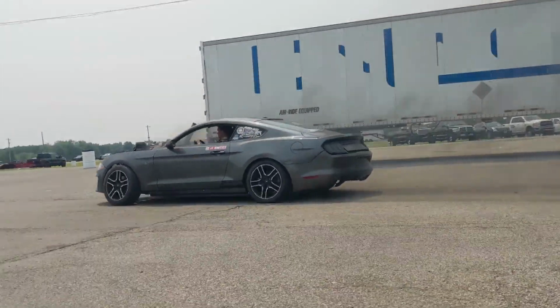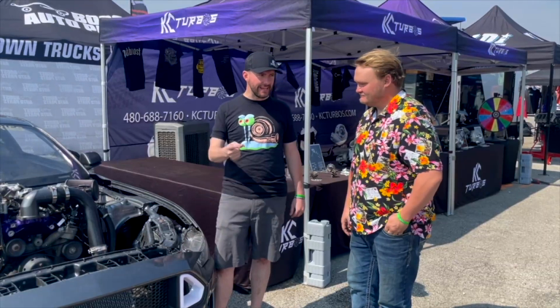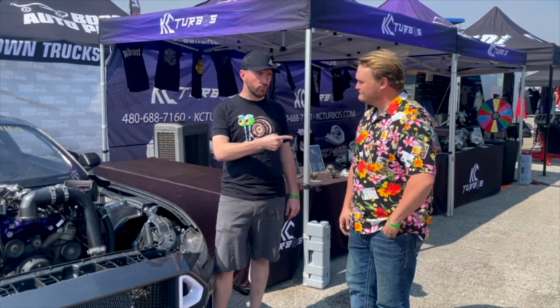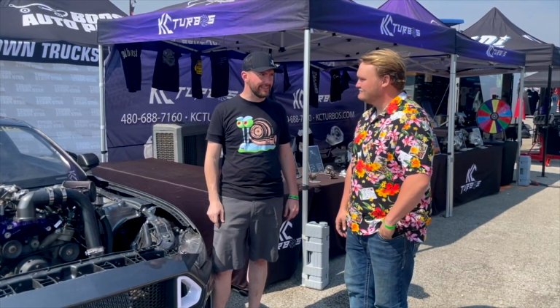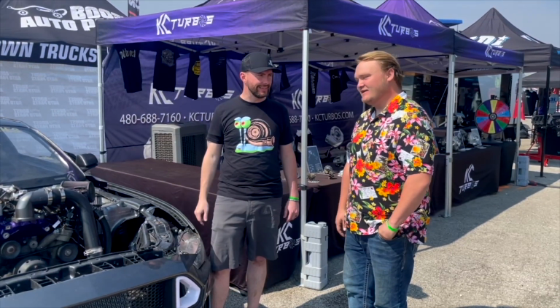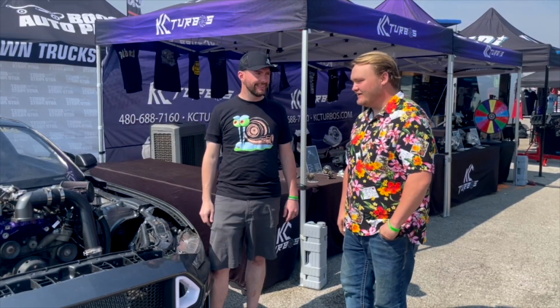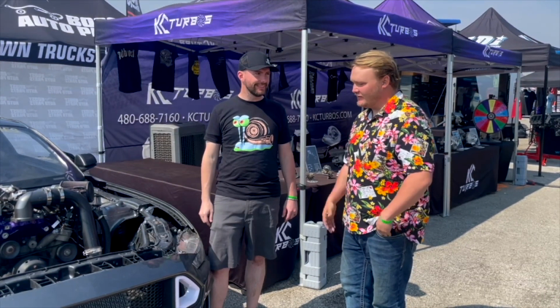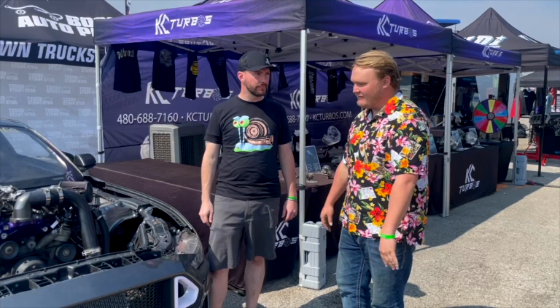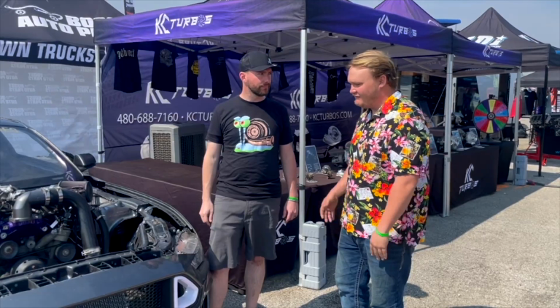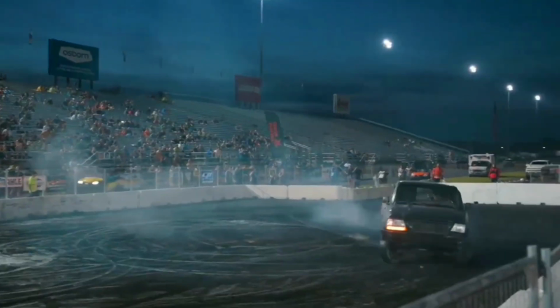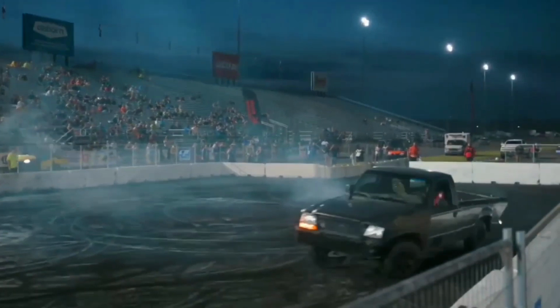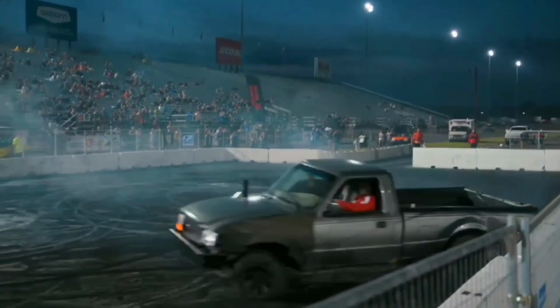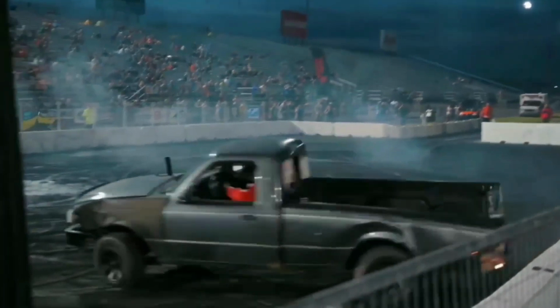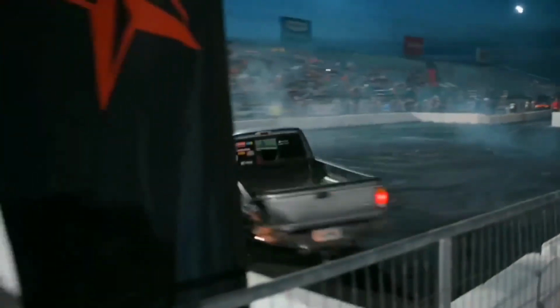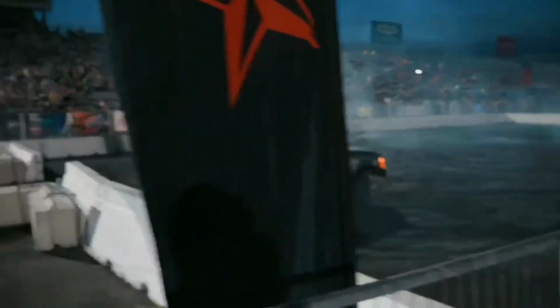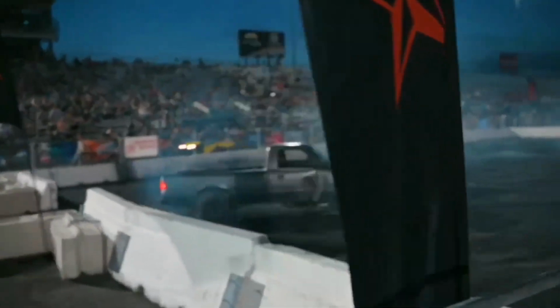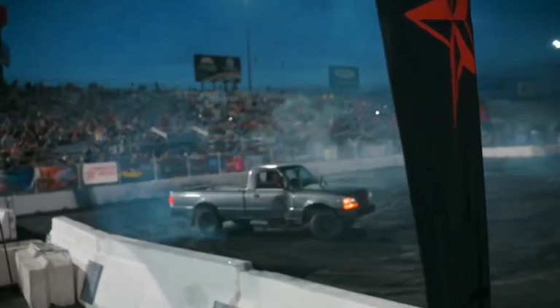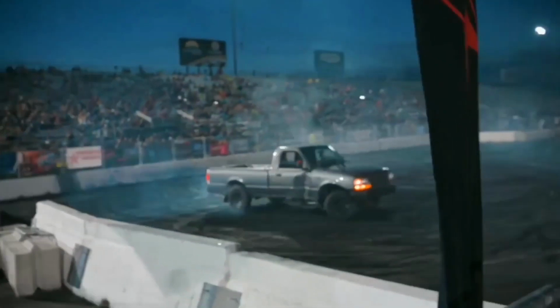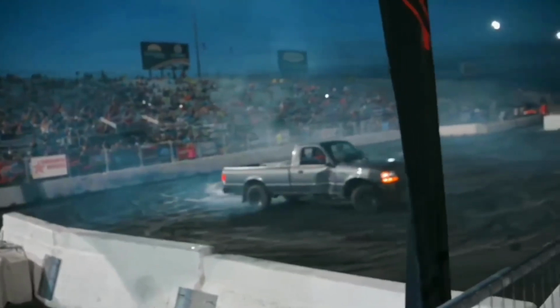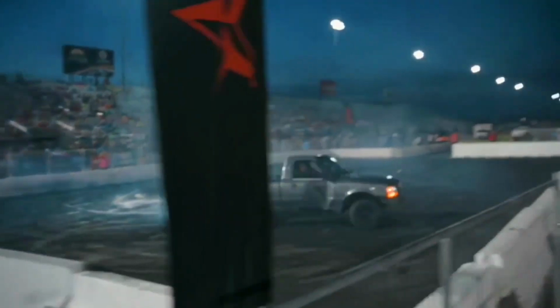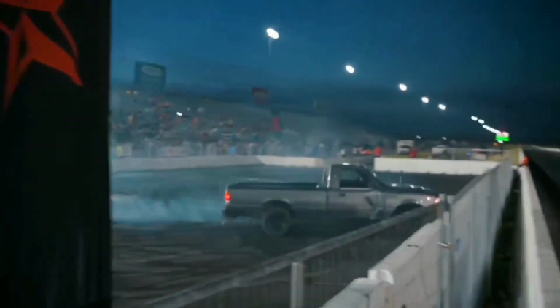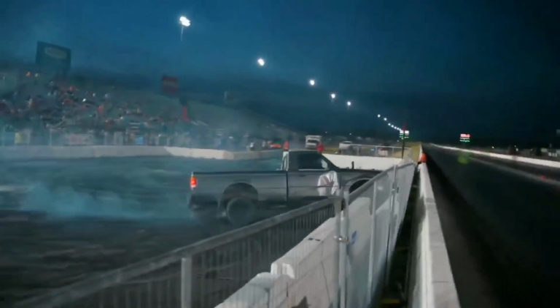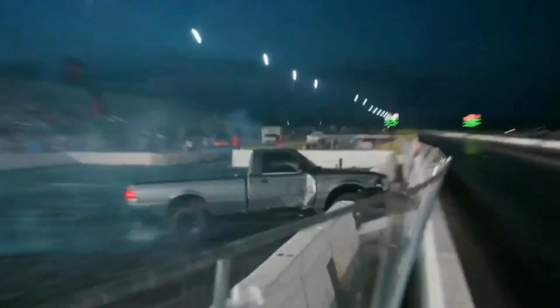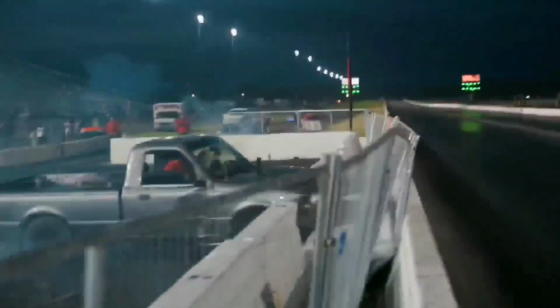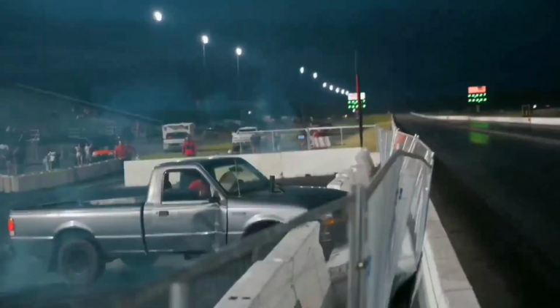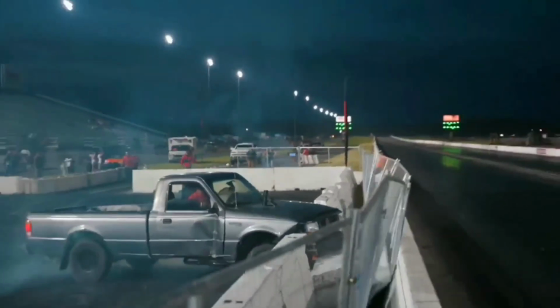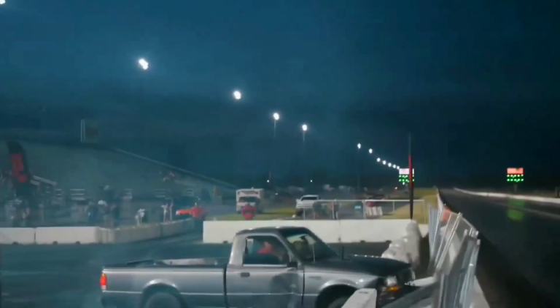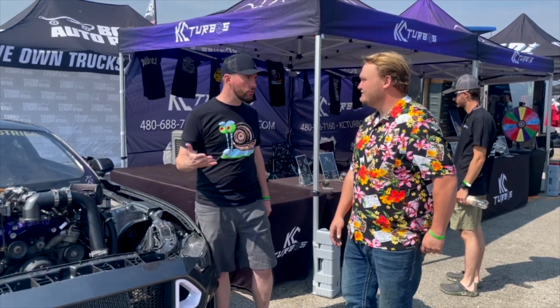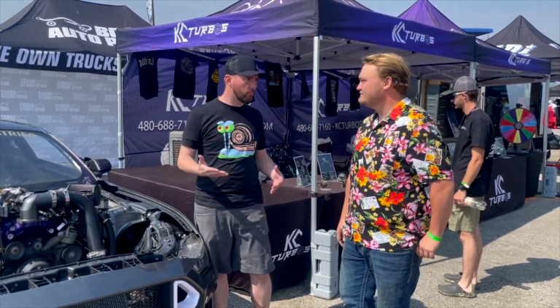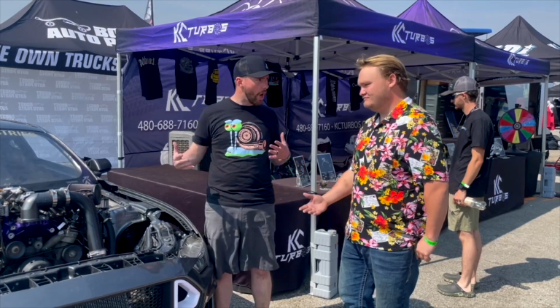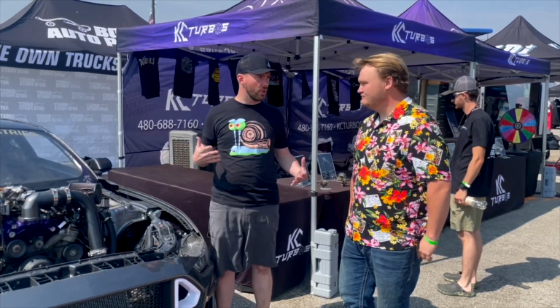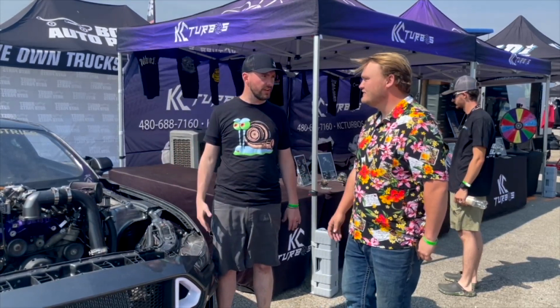But they didn't let you run, did they? They did not. We ended up having a Ford Ranger run into the wall and actually run over the wall, so the track called it off. But it'll be fun to burn out eventually, right?